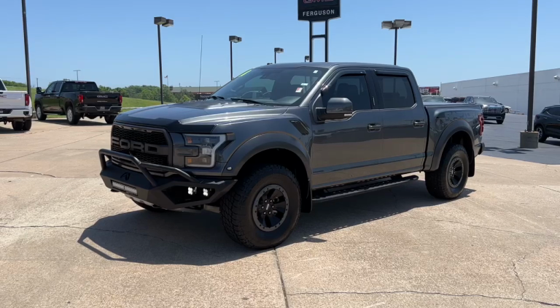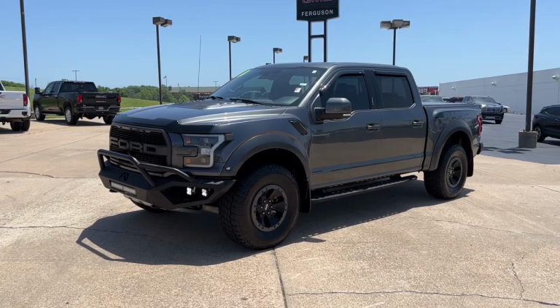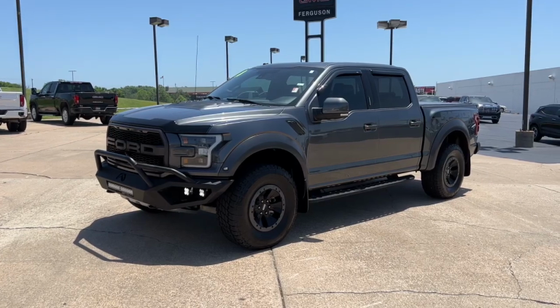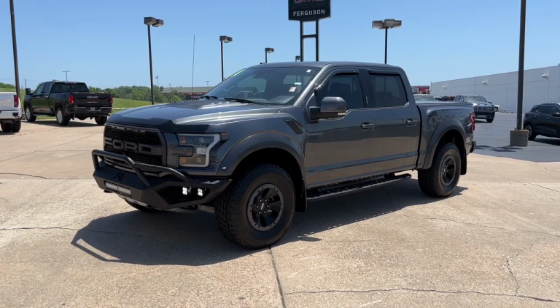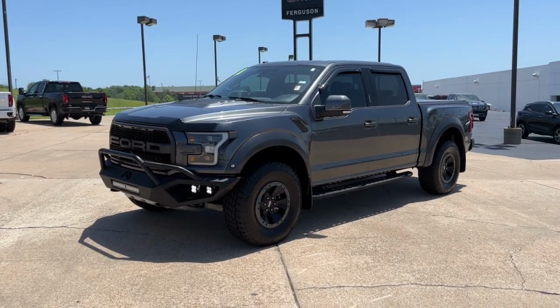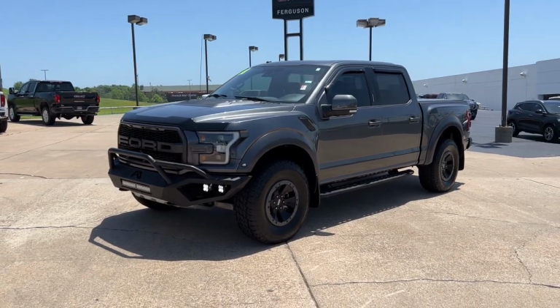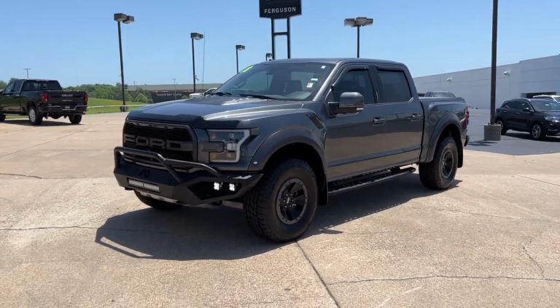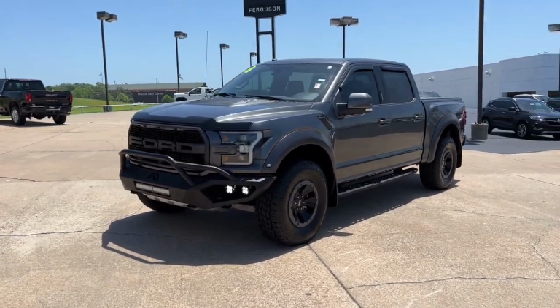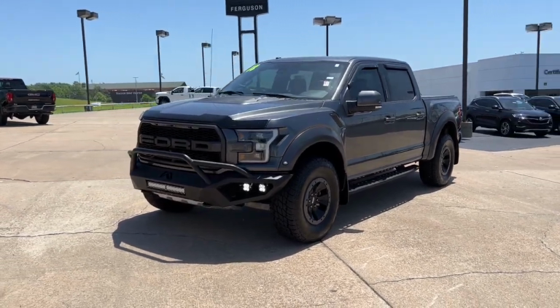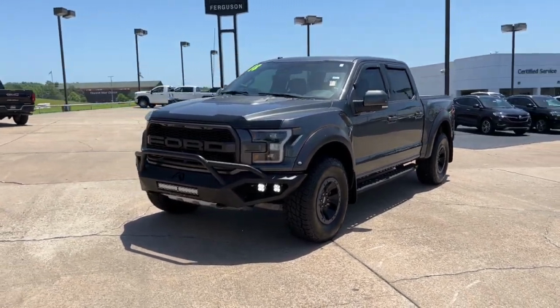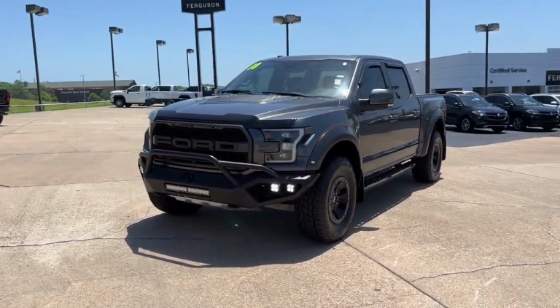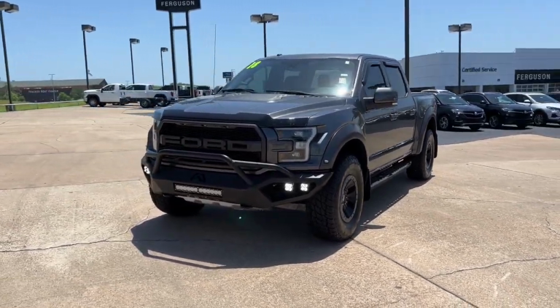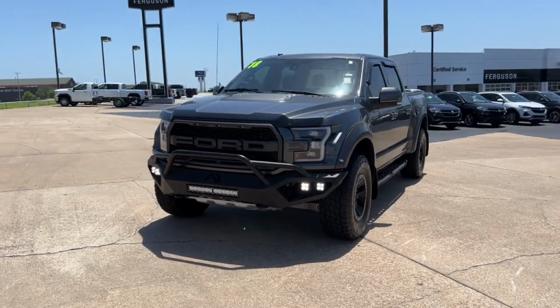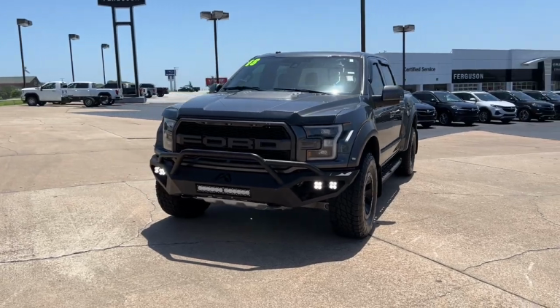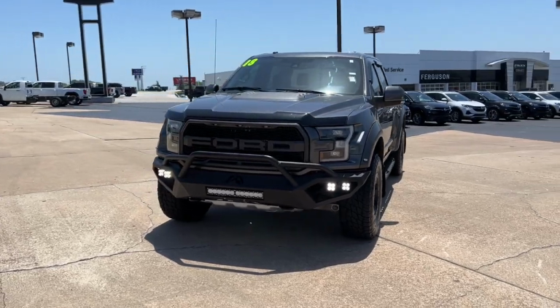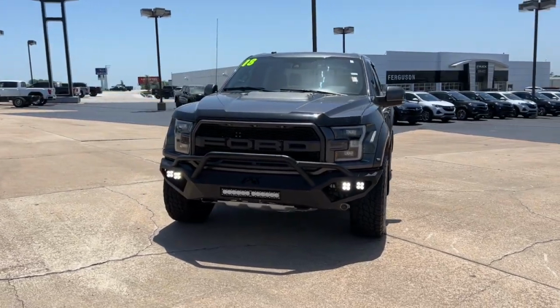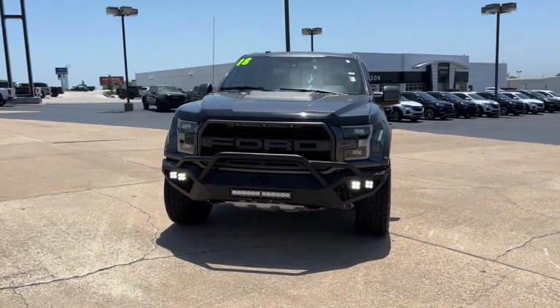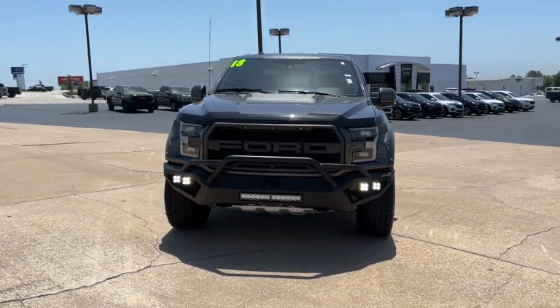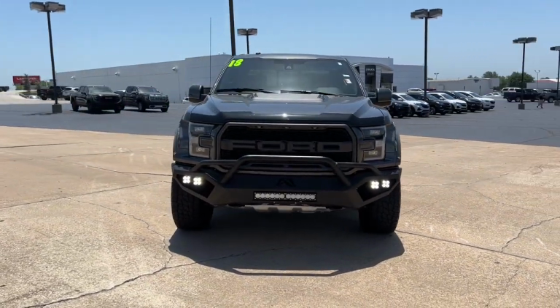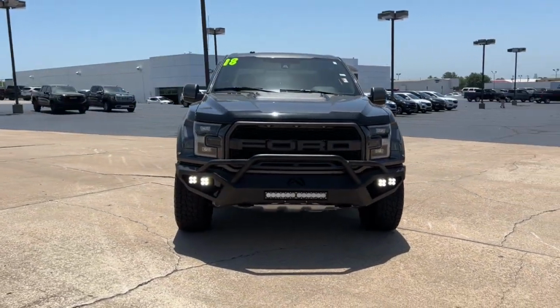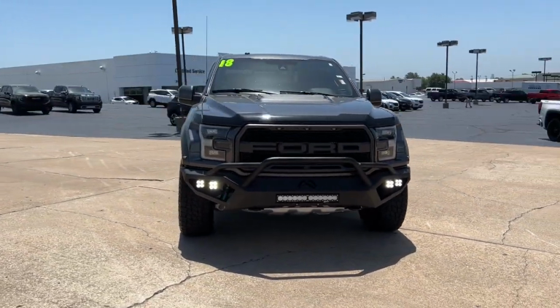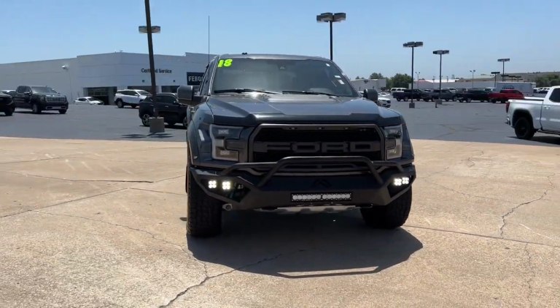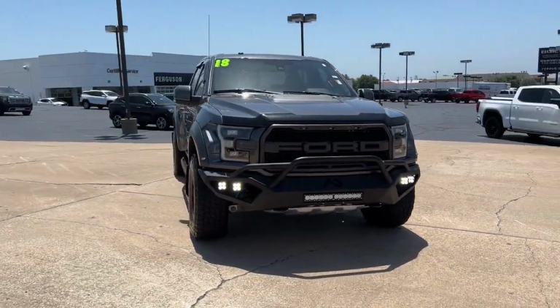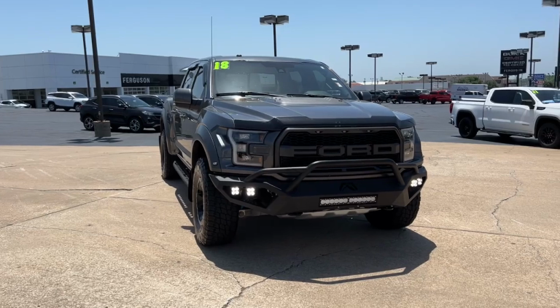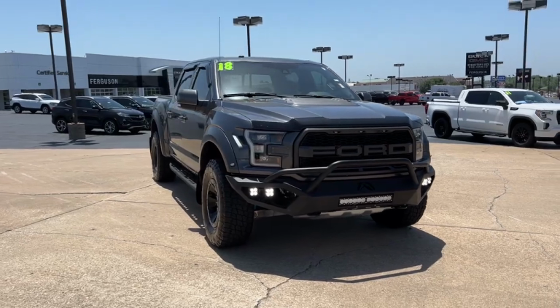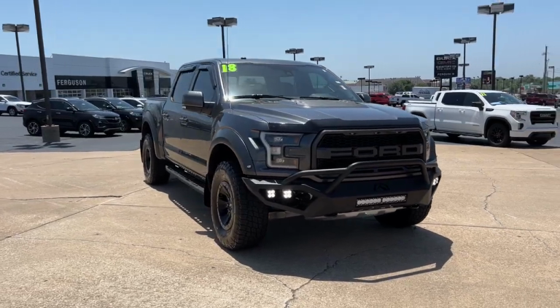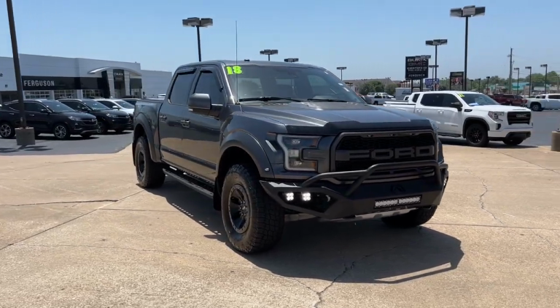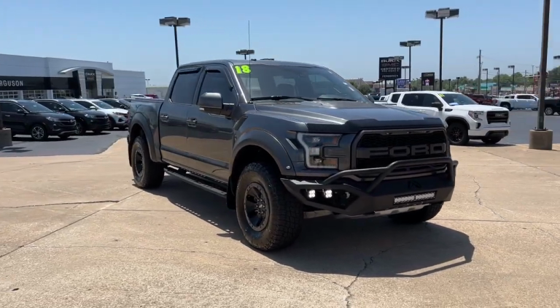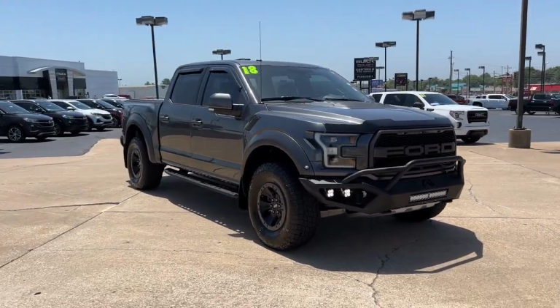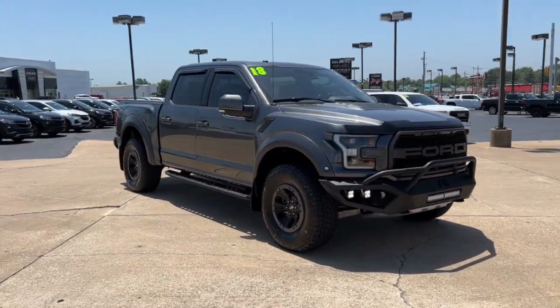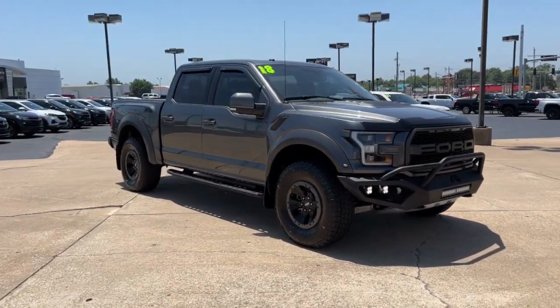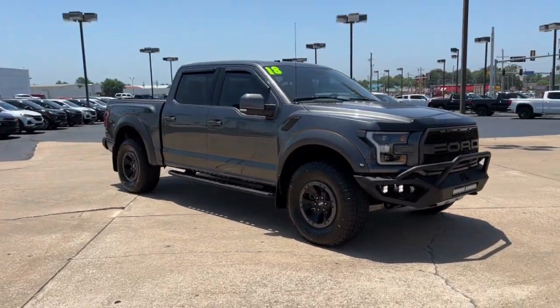Your next car could be the 2018 Ford F-150. With less than 60,000 miles on the odometer, this vehicle stands out from the rest. Take a closer look at this full-size F-150.